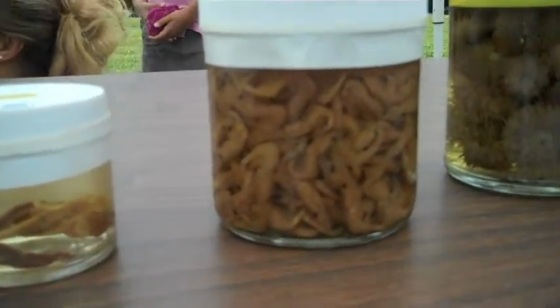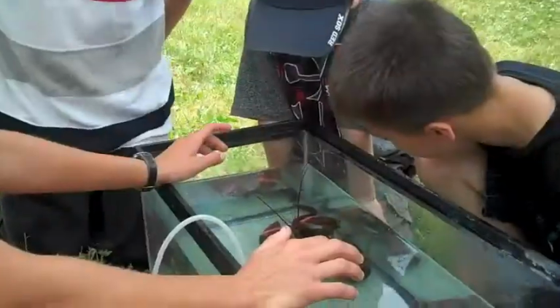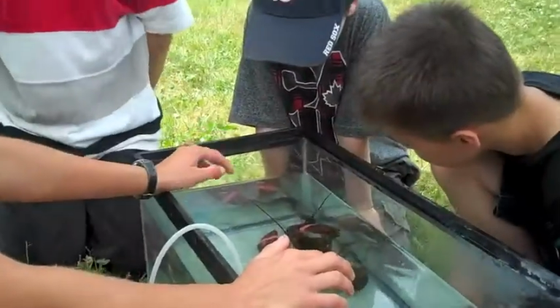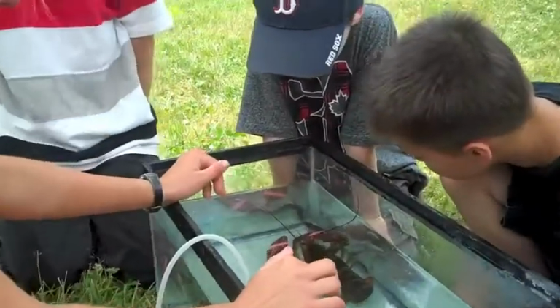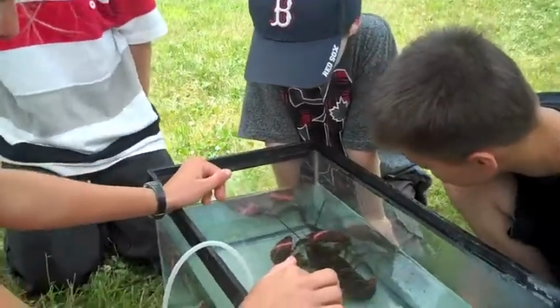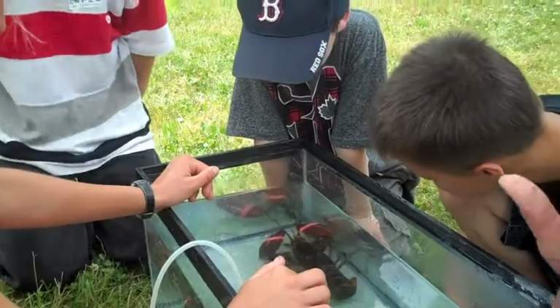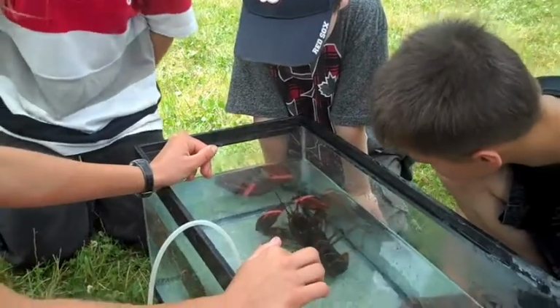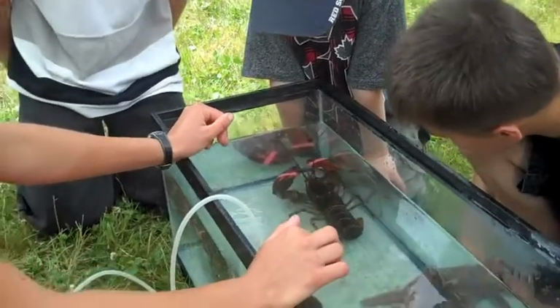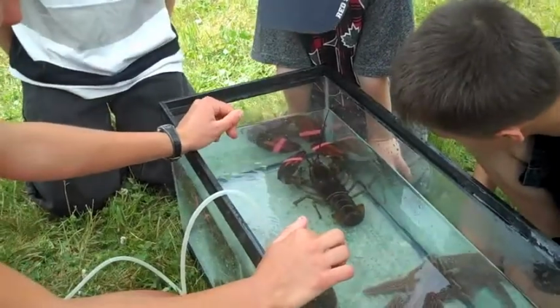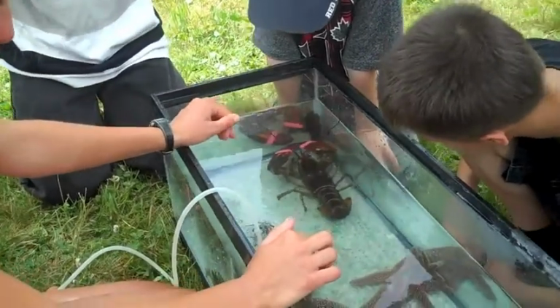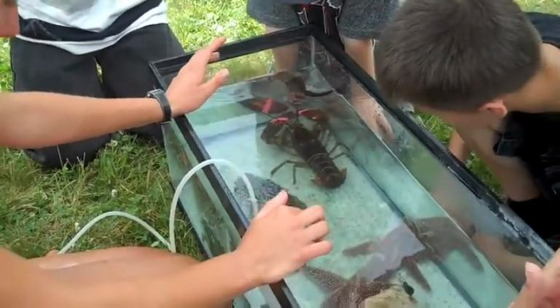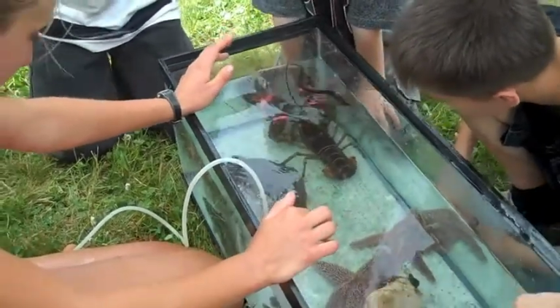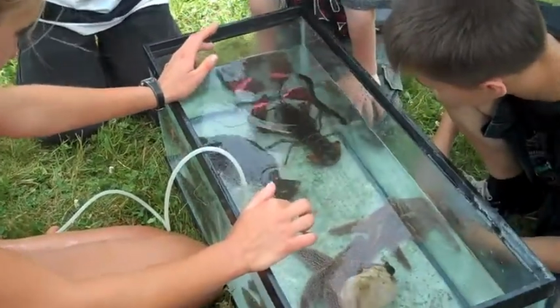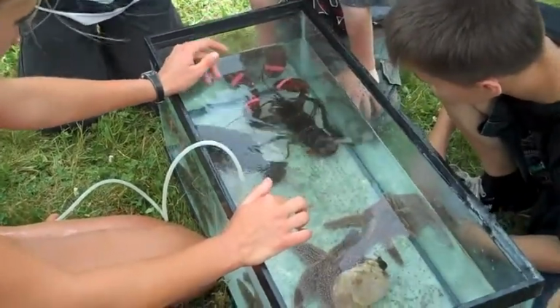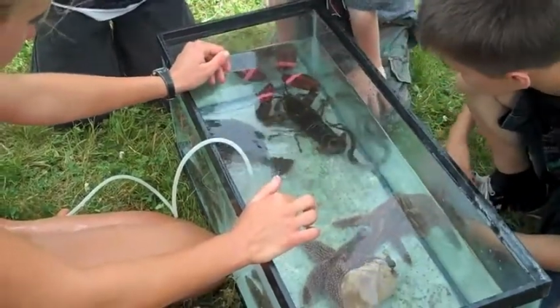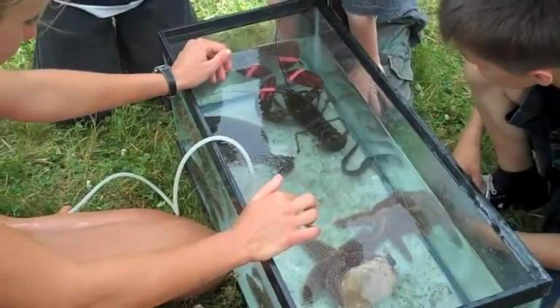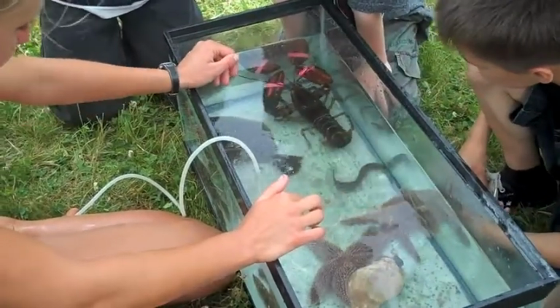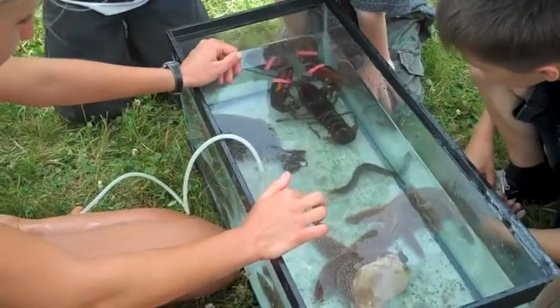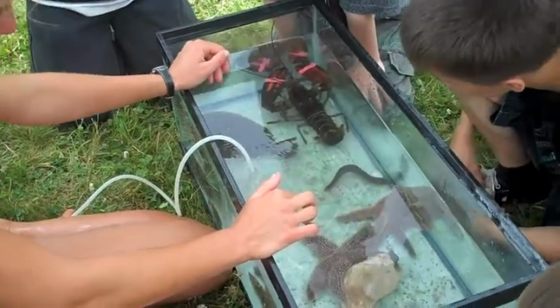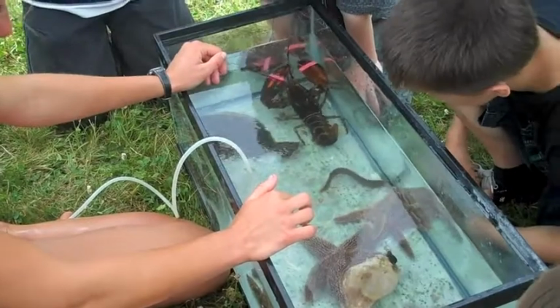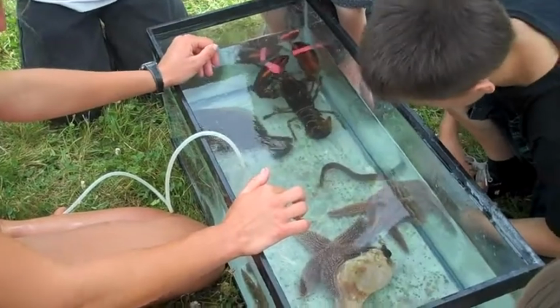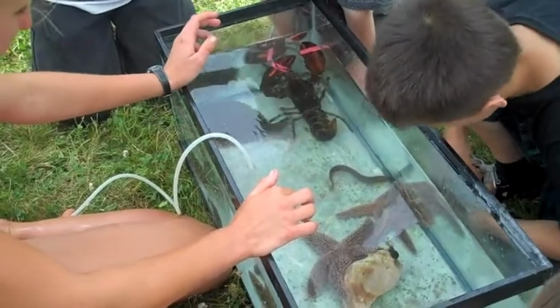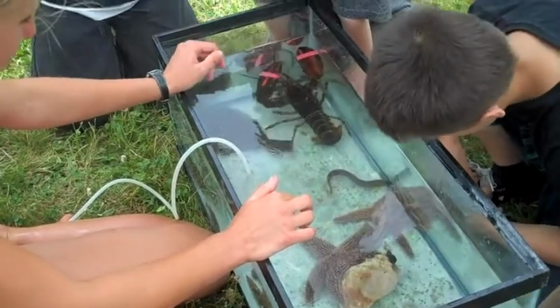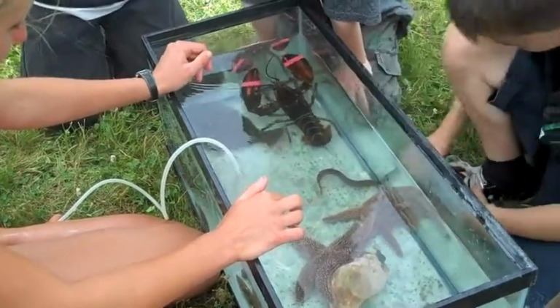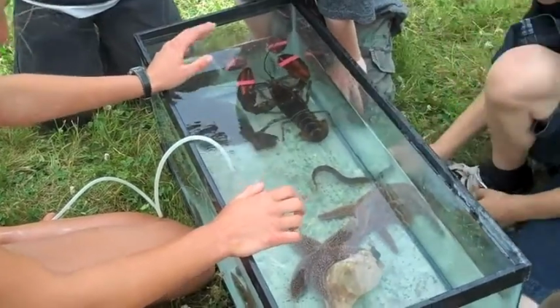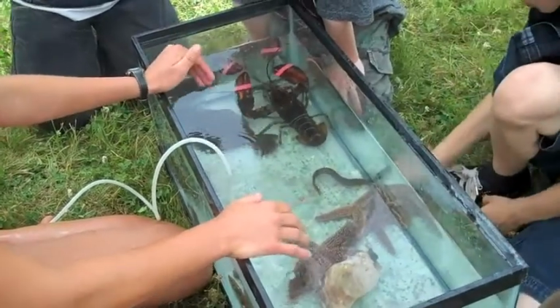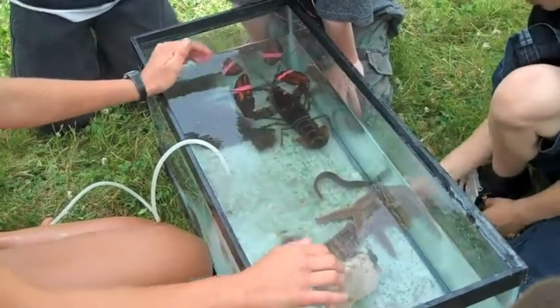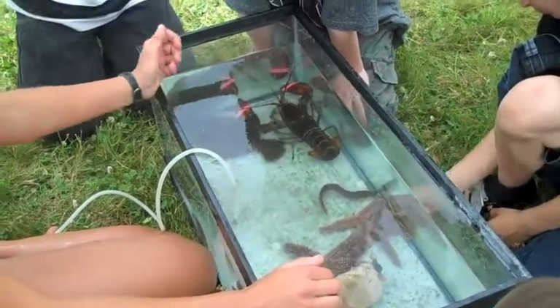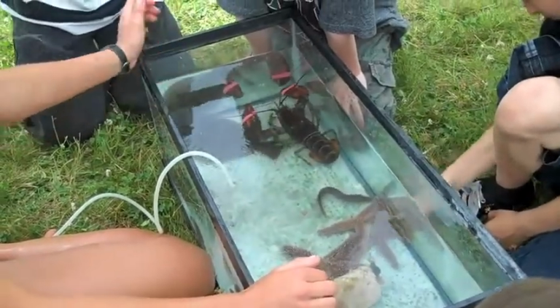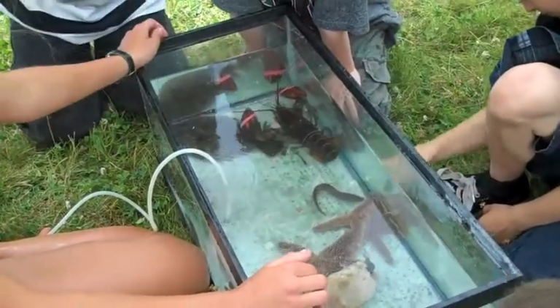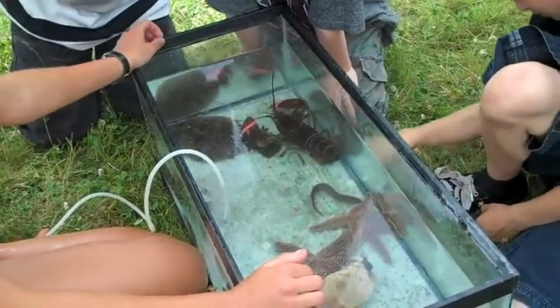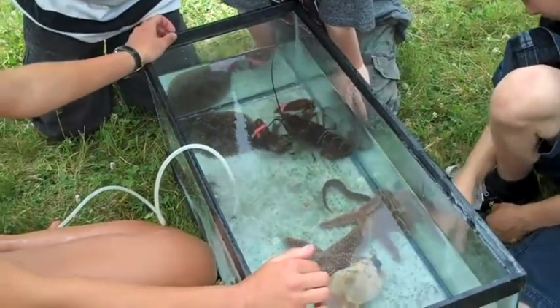I look at what these things eat inside their stomachs. We catch them and we can look inside their stomachs and see what's in there. We can tell whether they're living in different areas if they're eating different things.